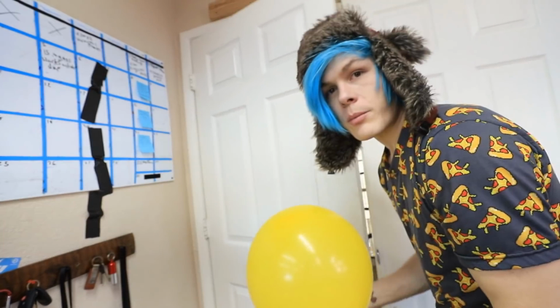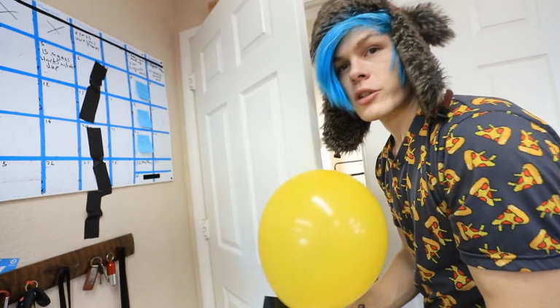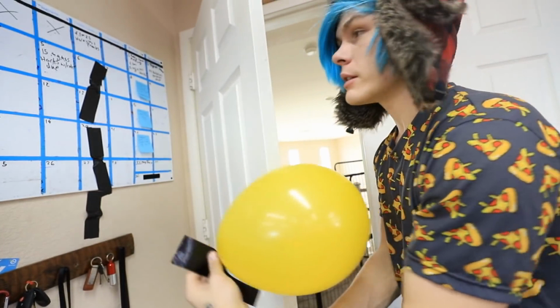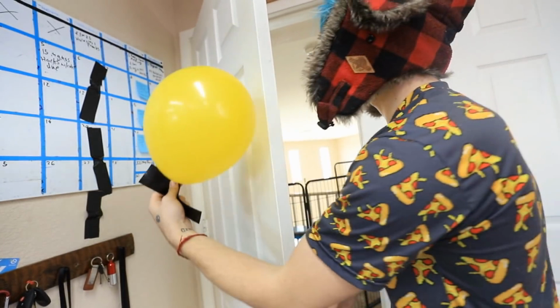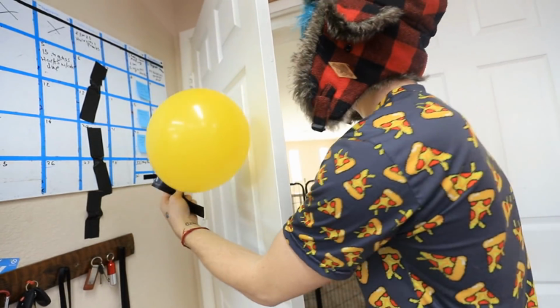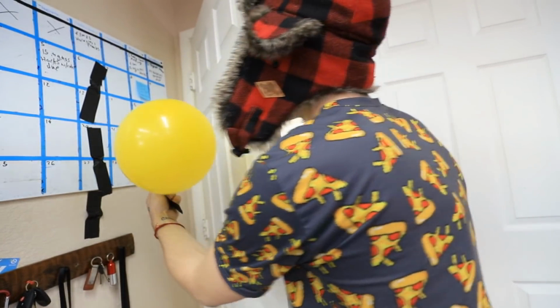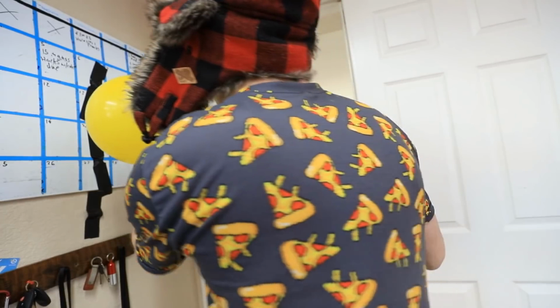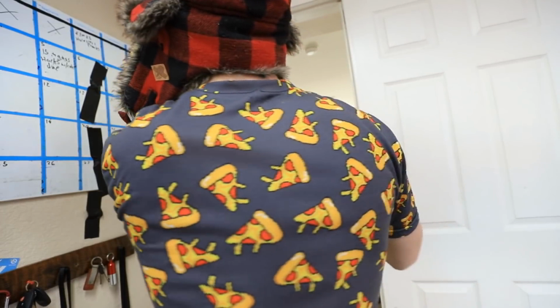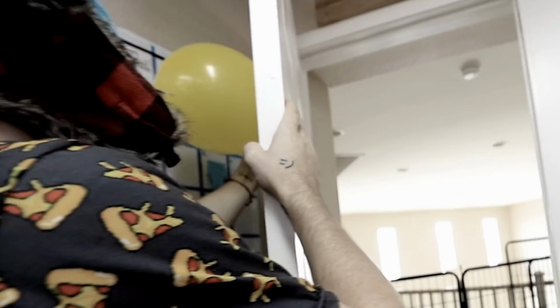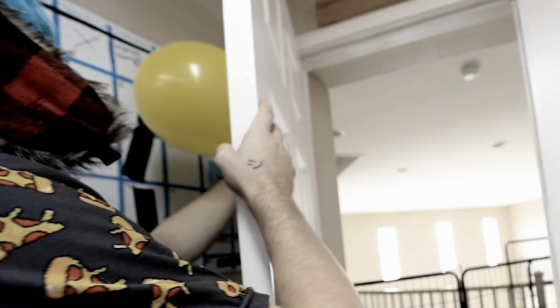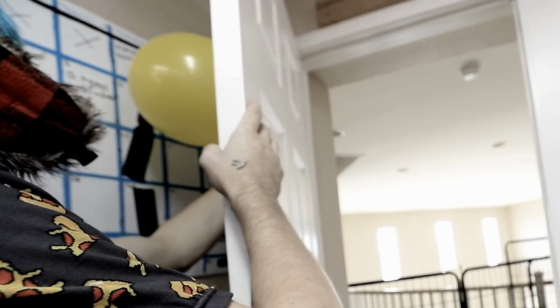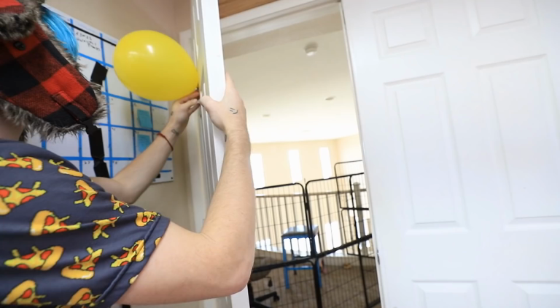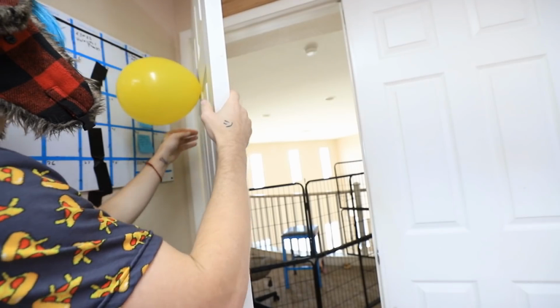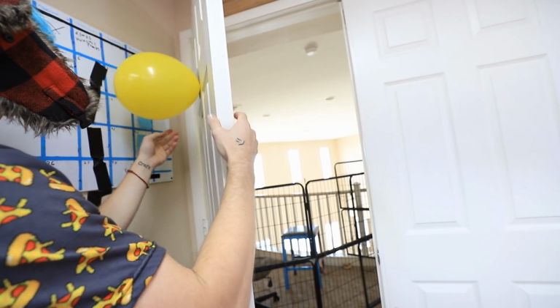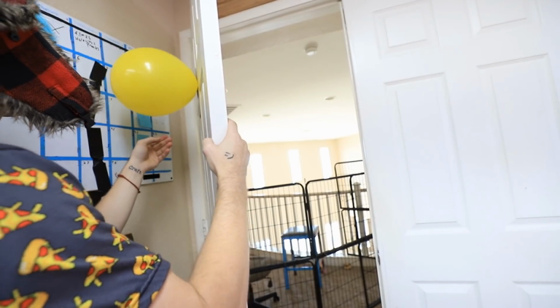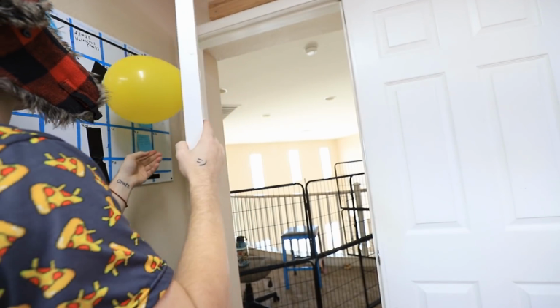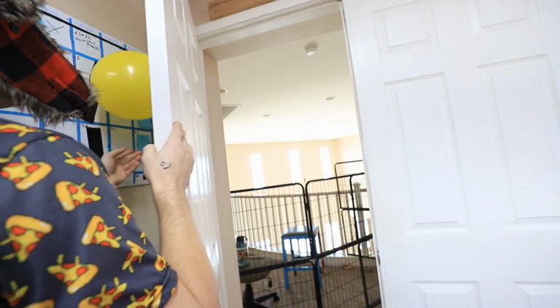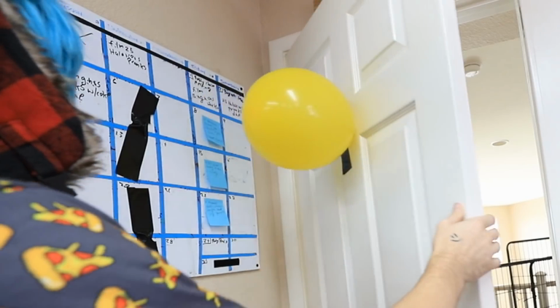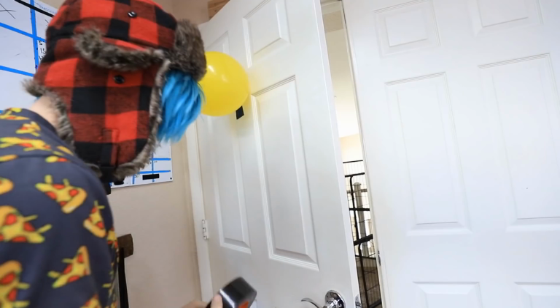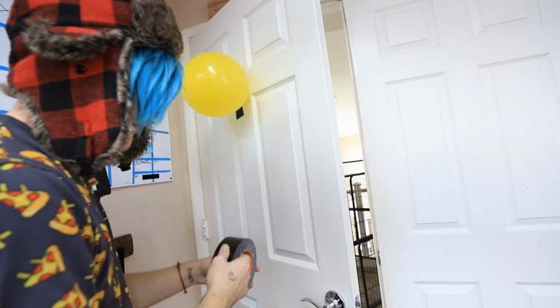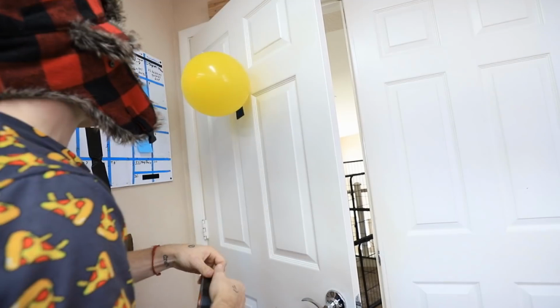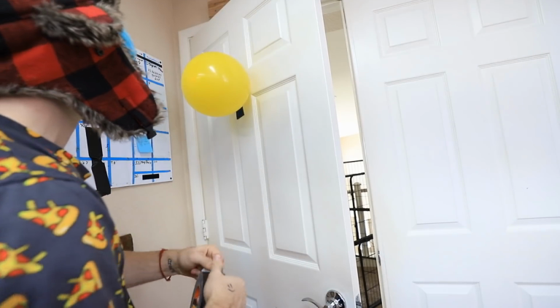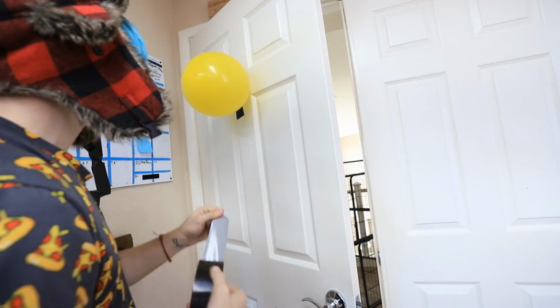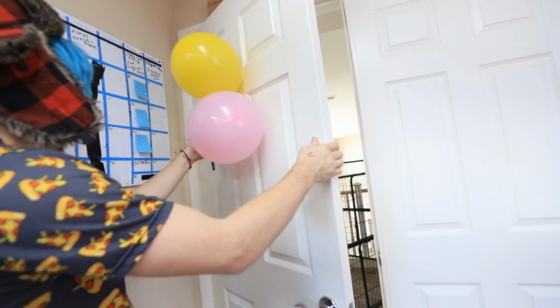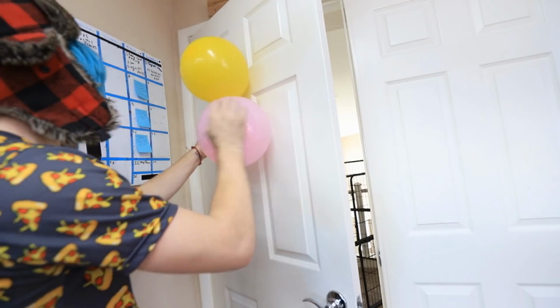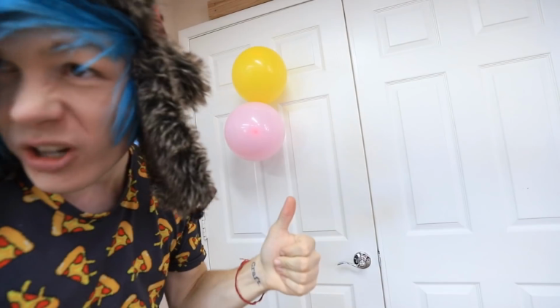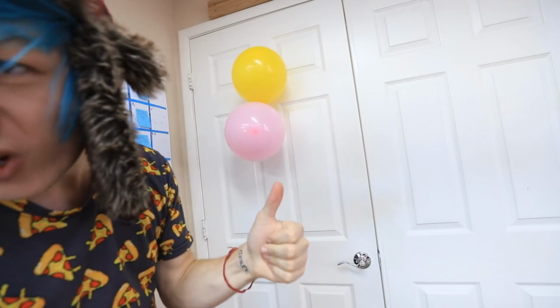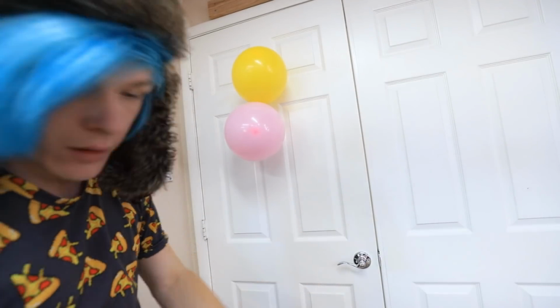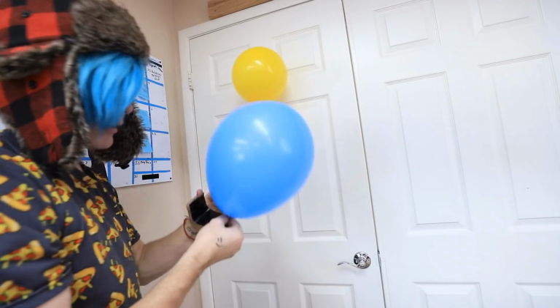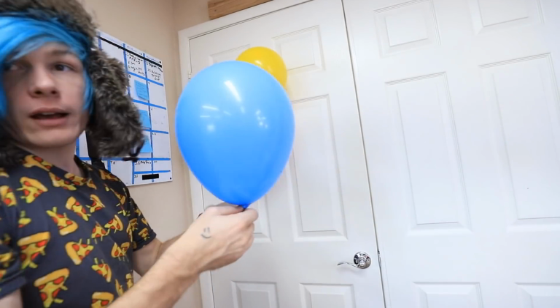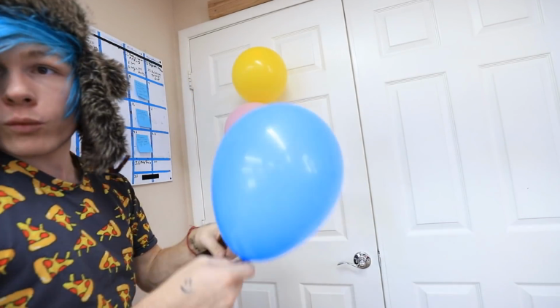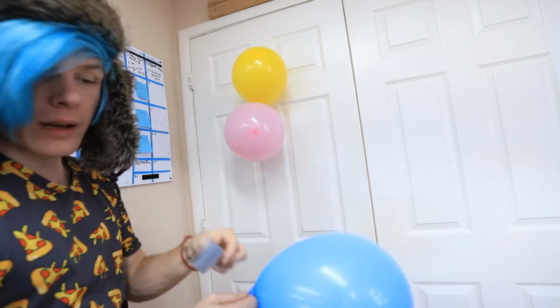I have to make sure that the door lines up with the balloon. This is scary. I feel like it's going to pop in my face. This is awful. Next one. Looking good. And the last one.